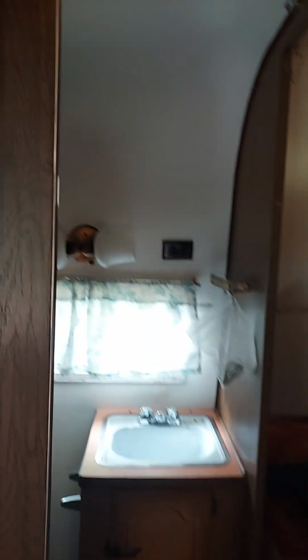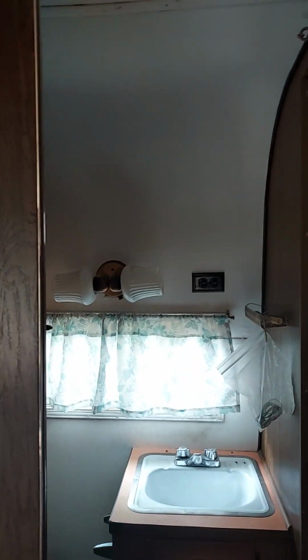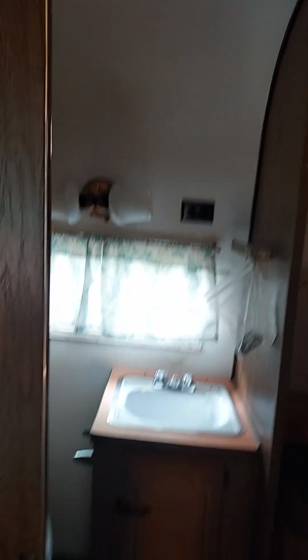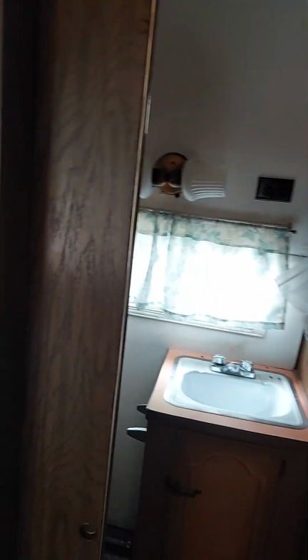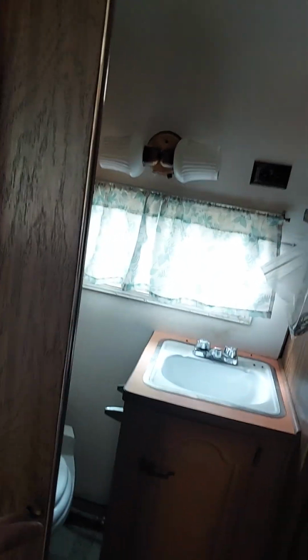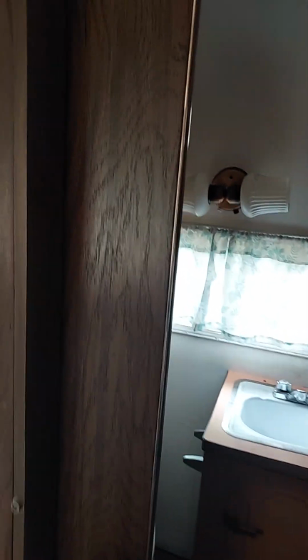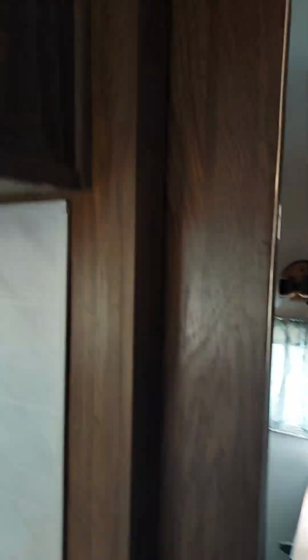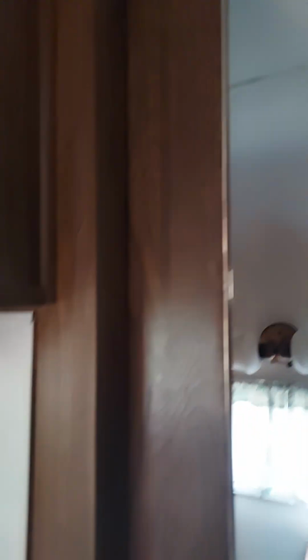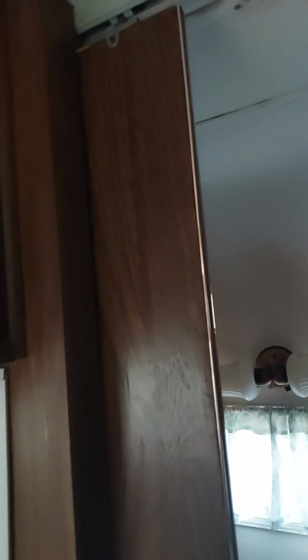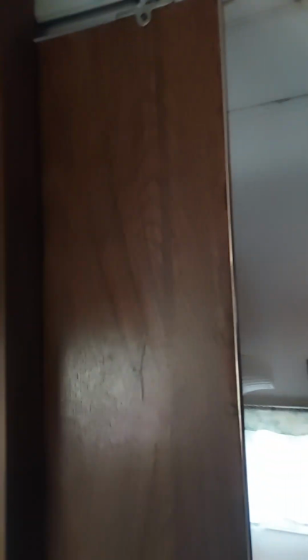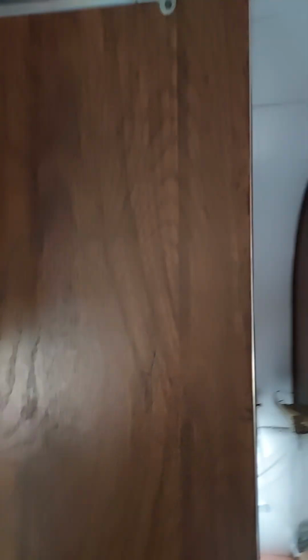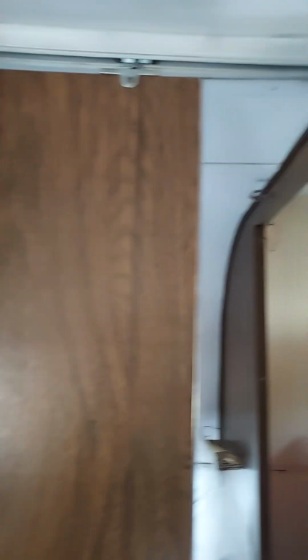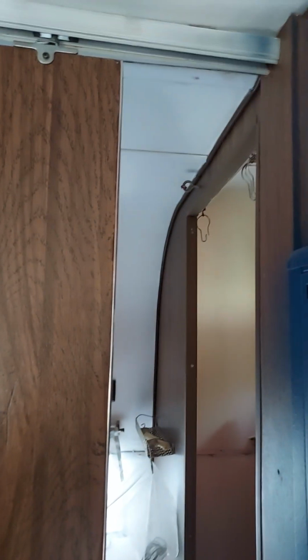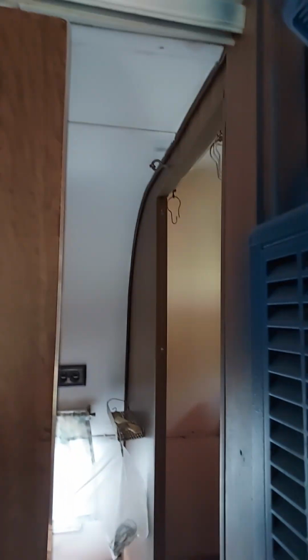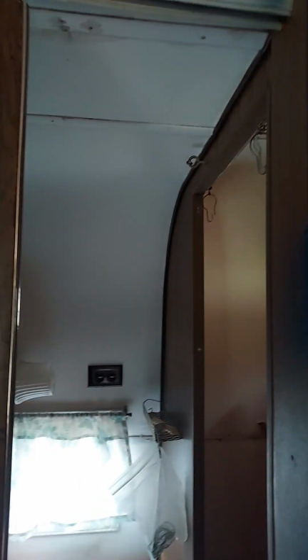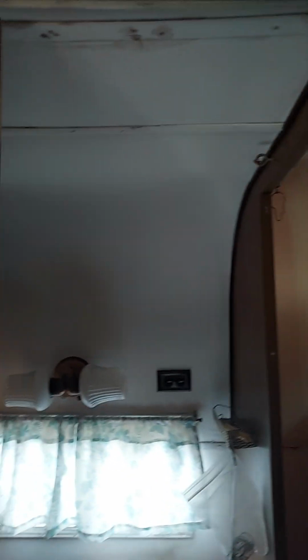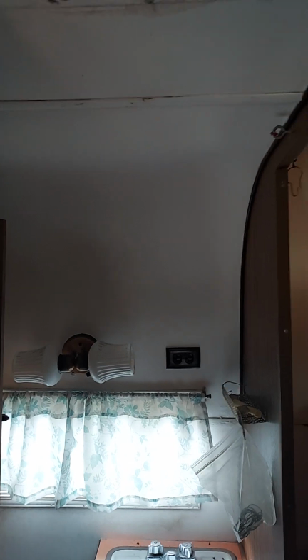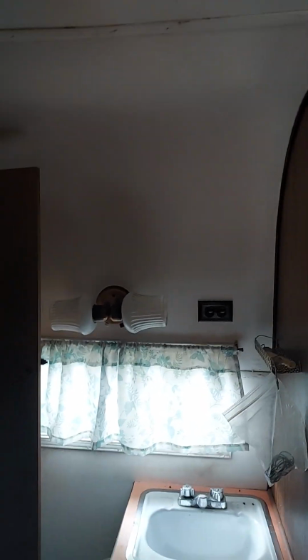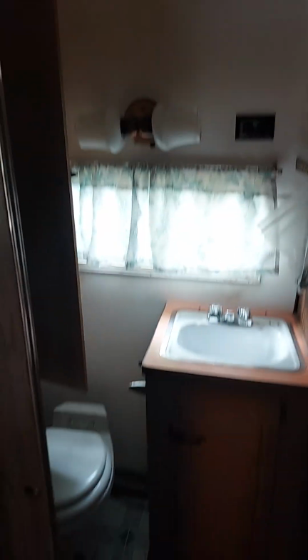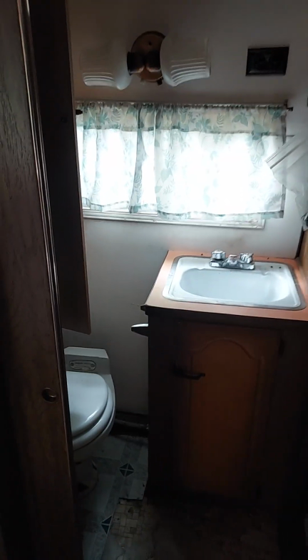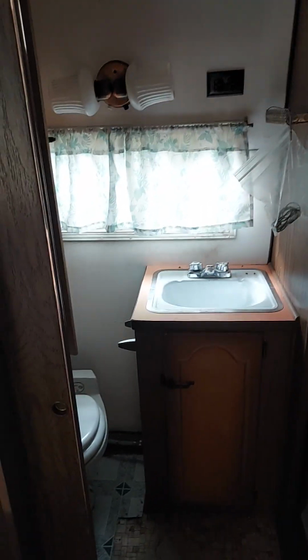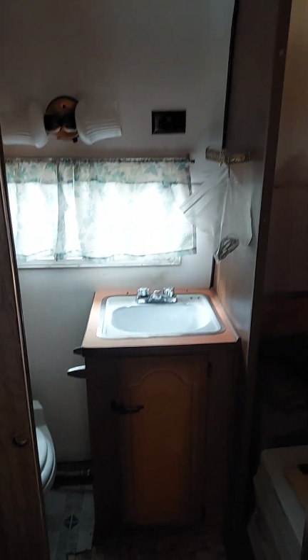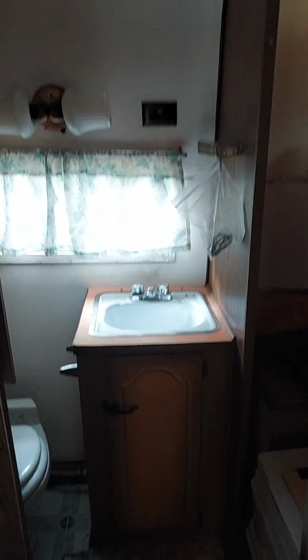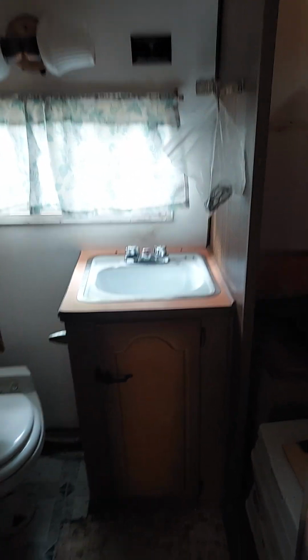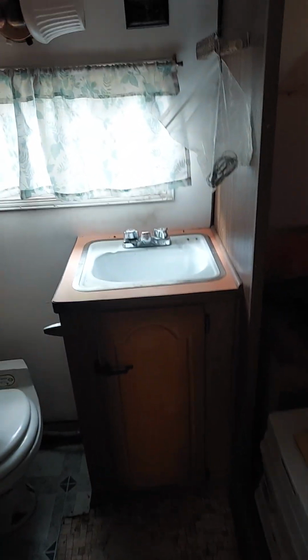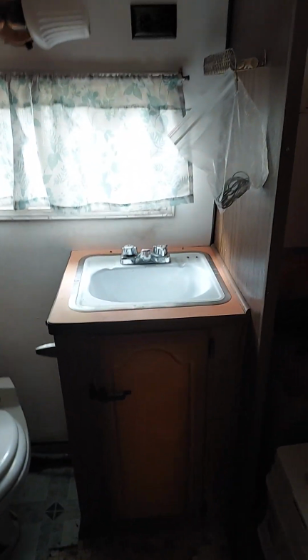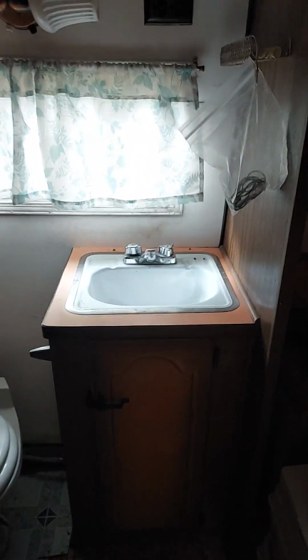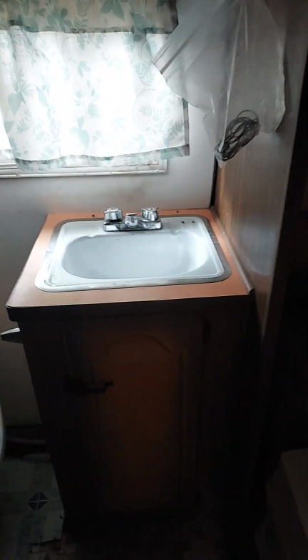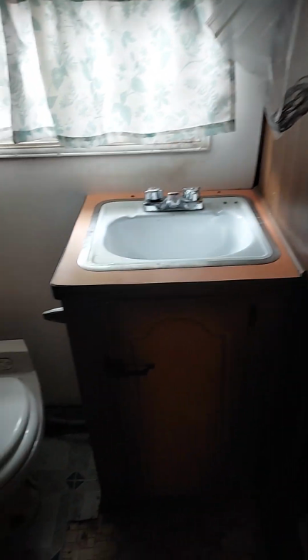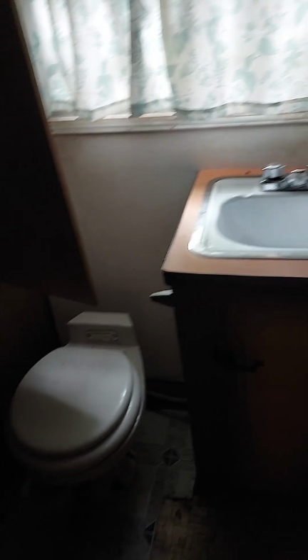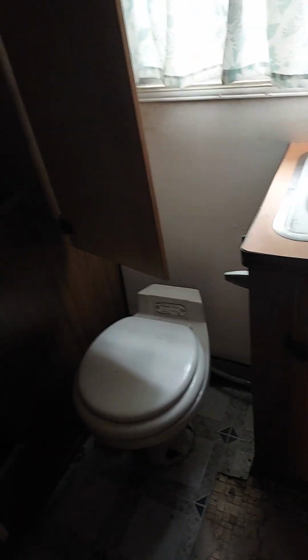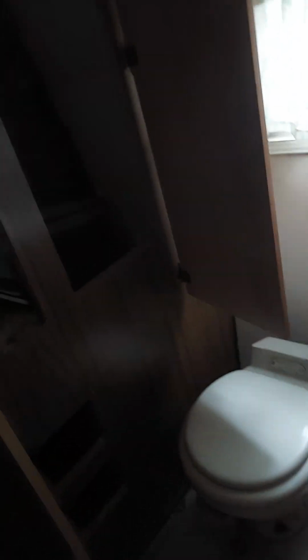Oh, we got a sliding door — look at this! Got a pocket door and it actually works. That's coming out of there though. I'm gonna bust a hole in the back here.